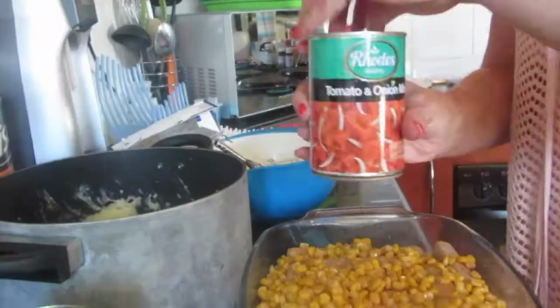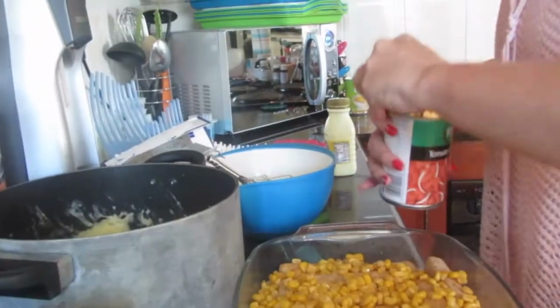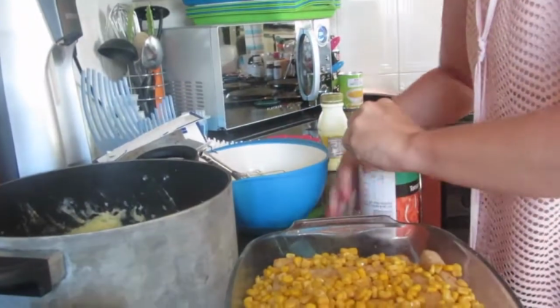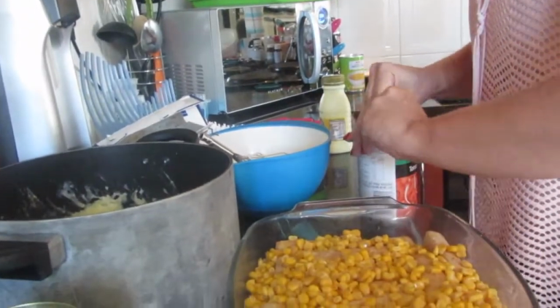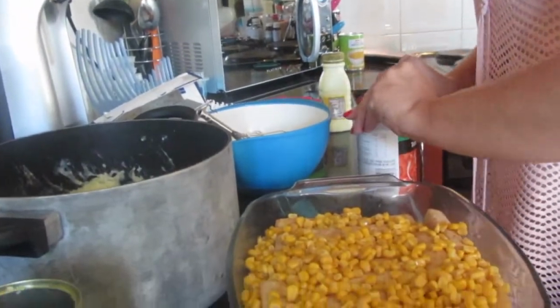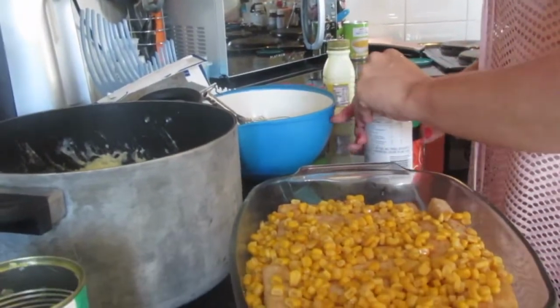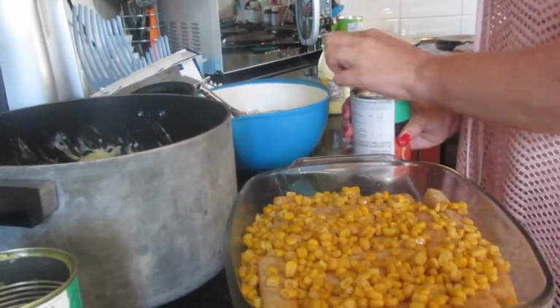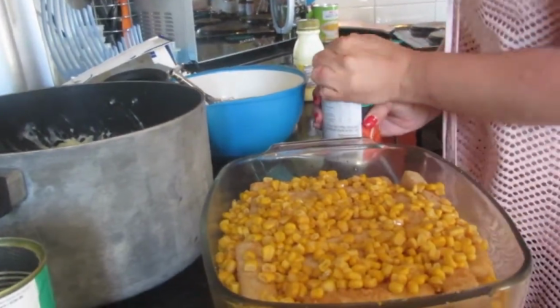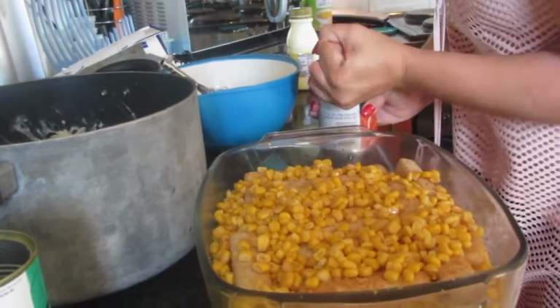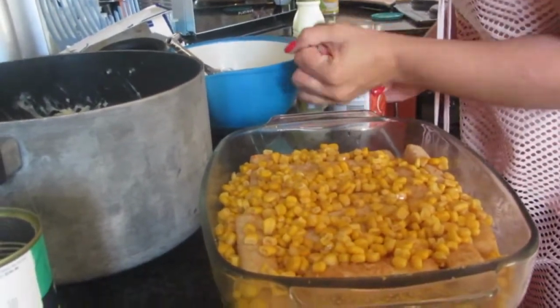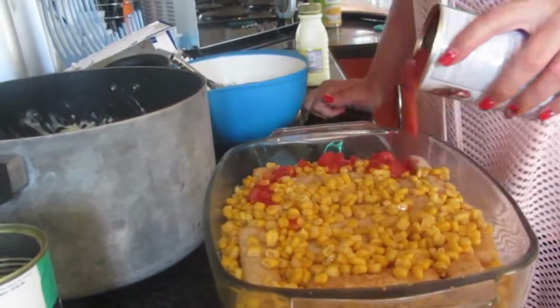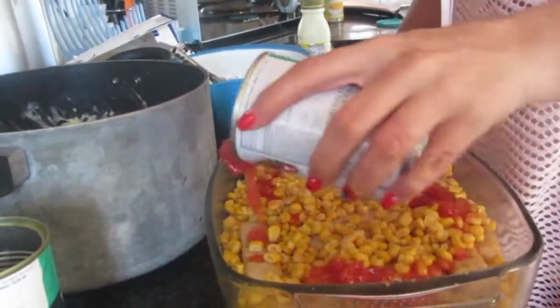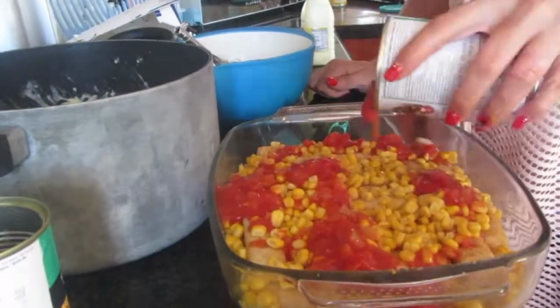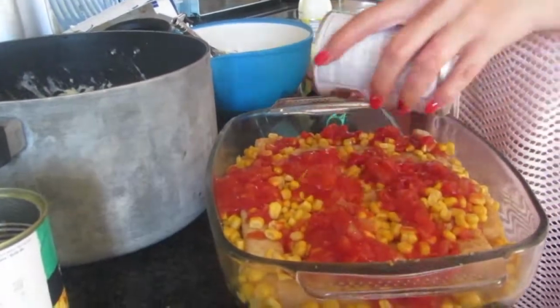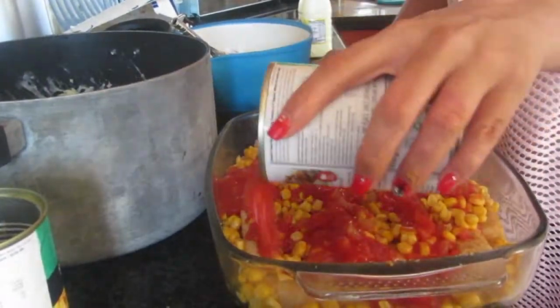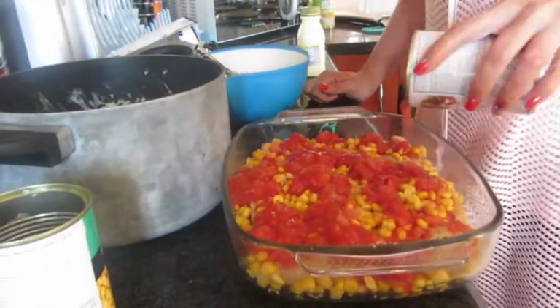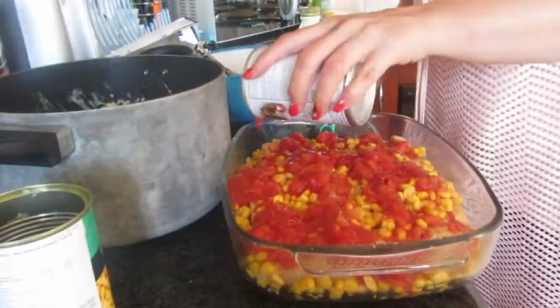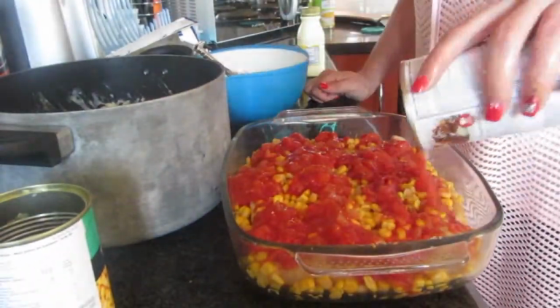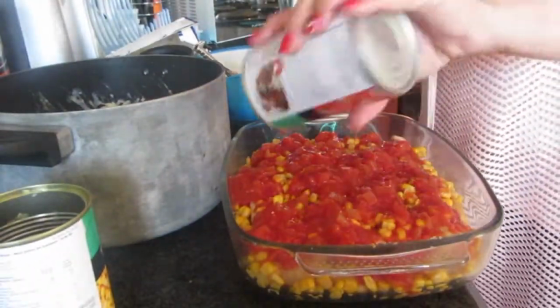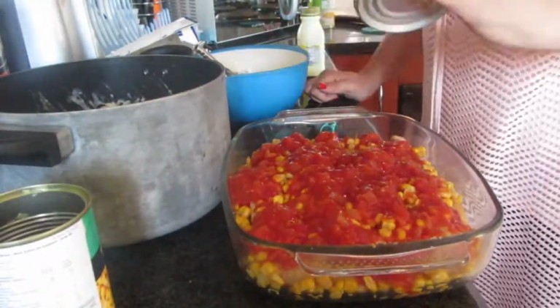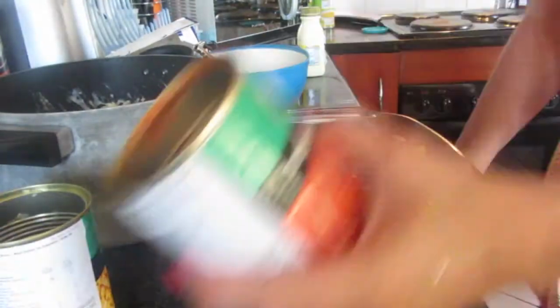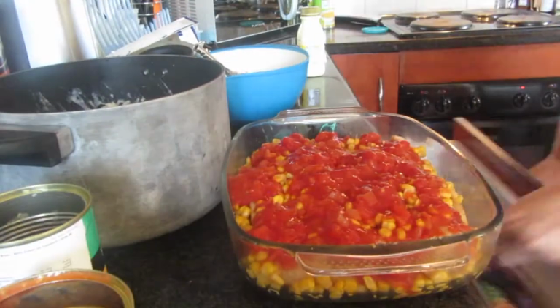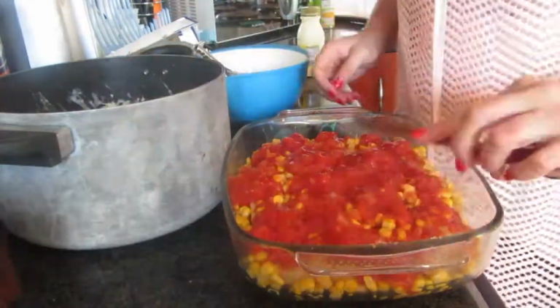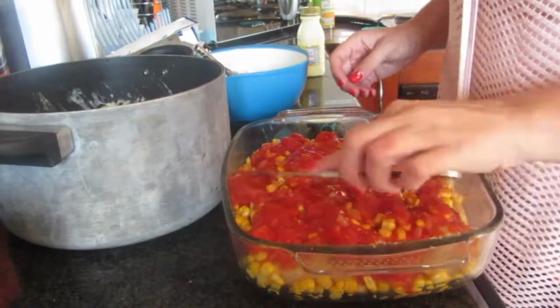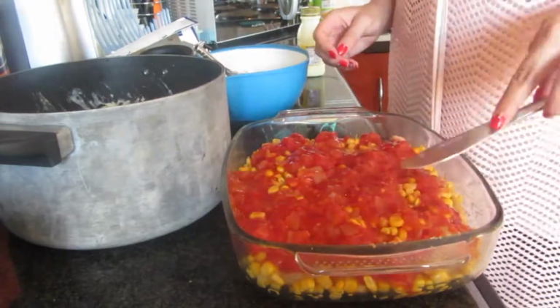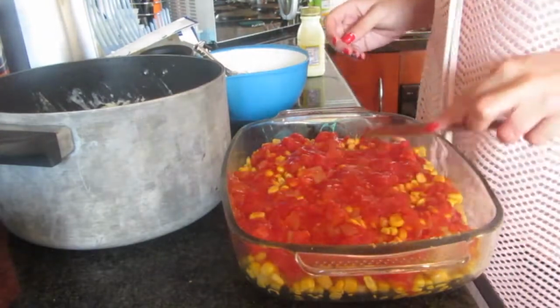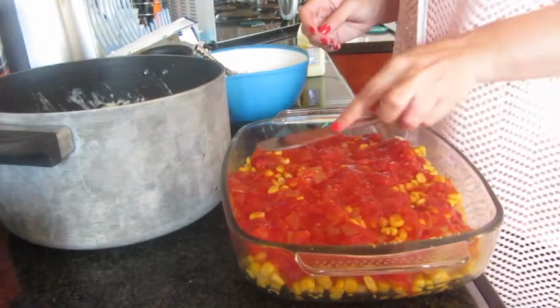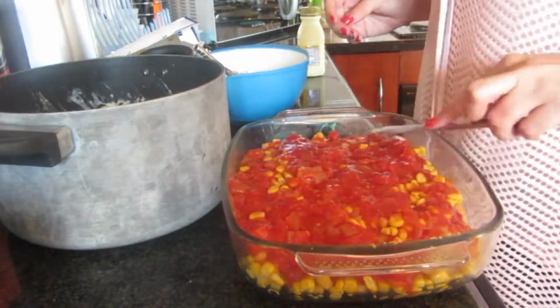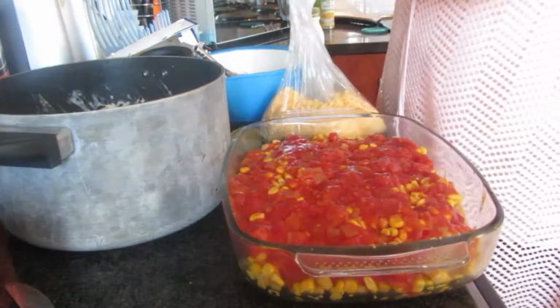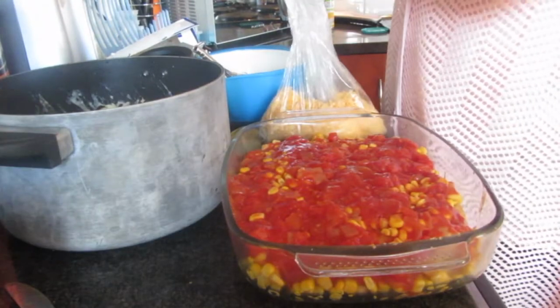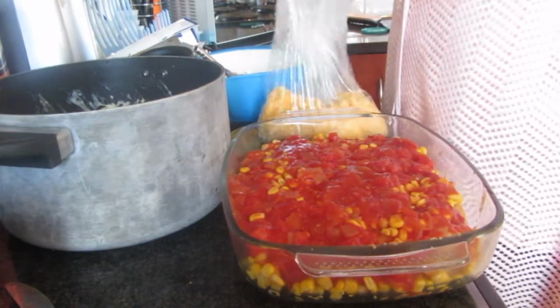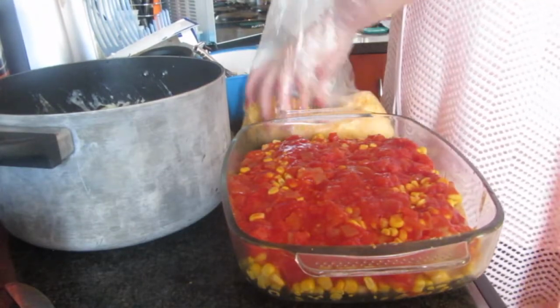Next we're taking the tomato and onion mix and layering that on. You then add your grated cheese.